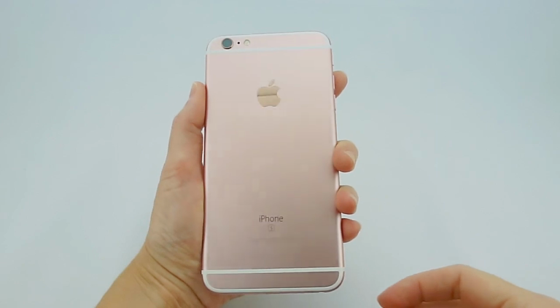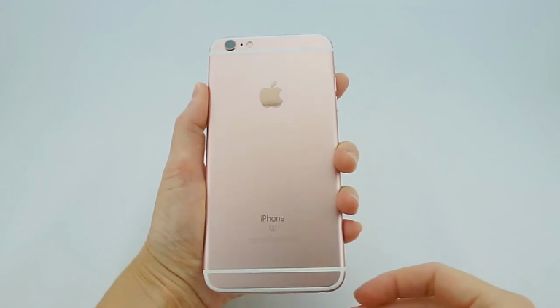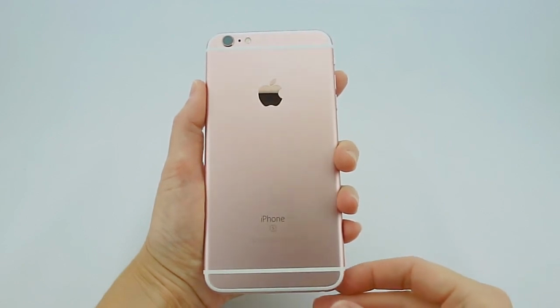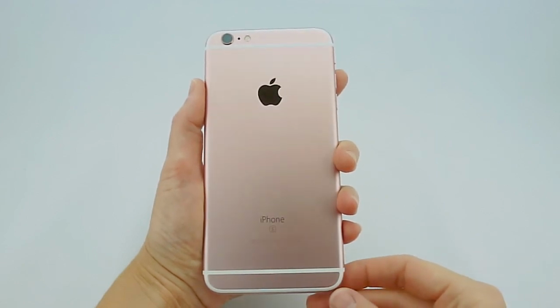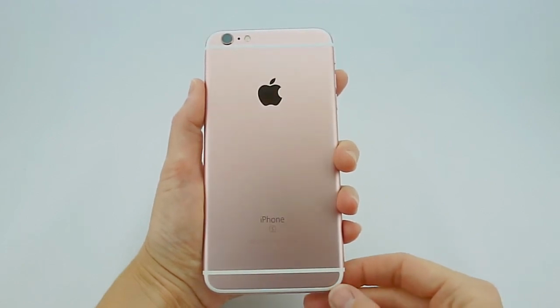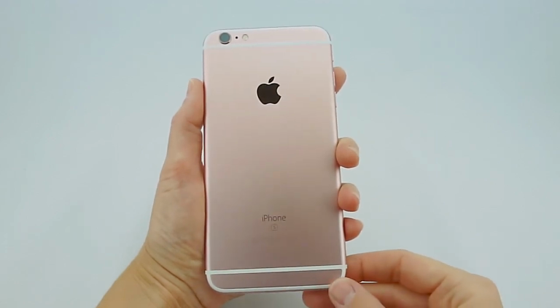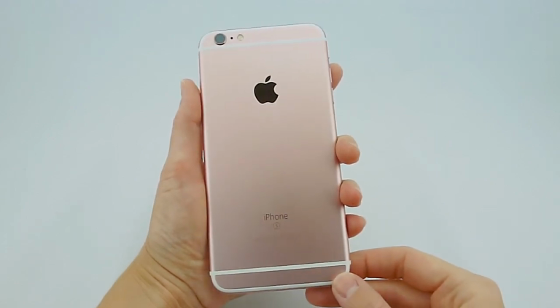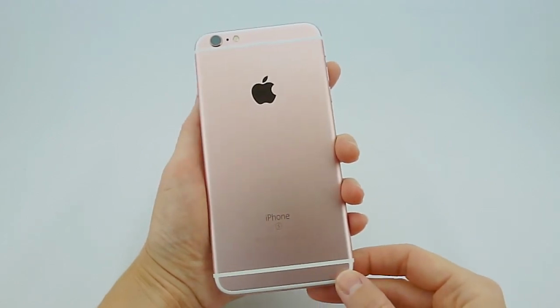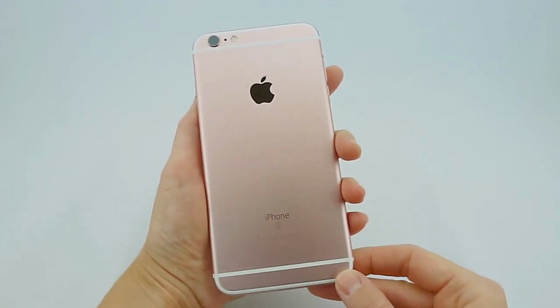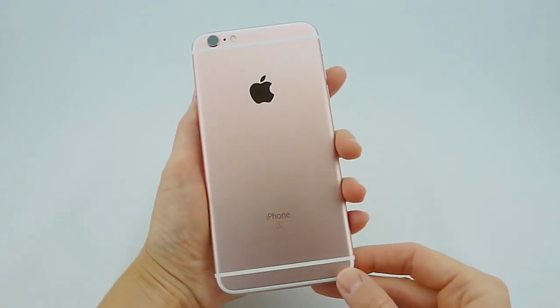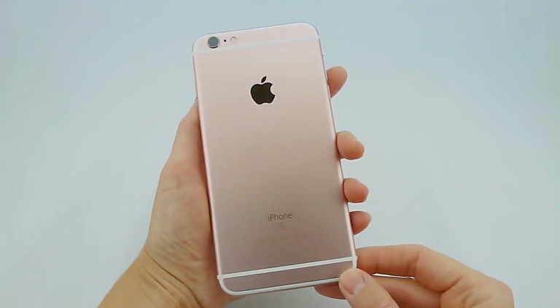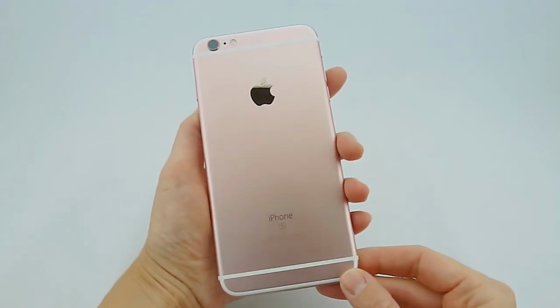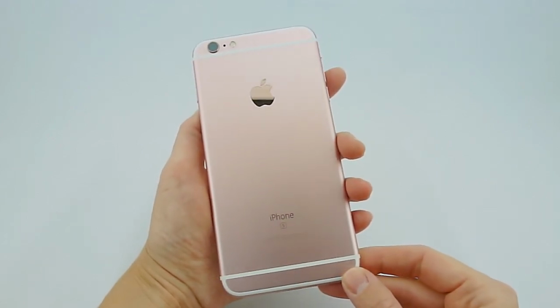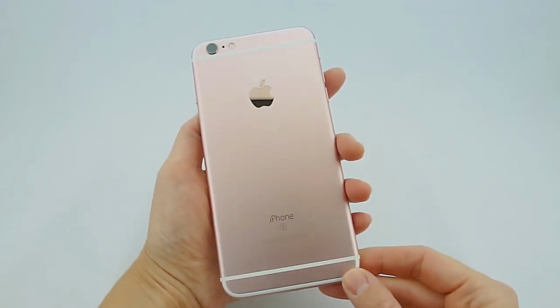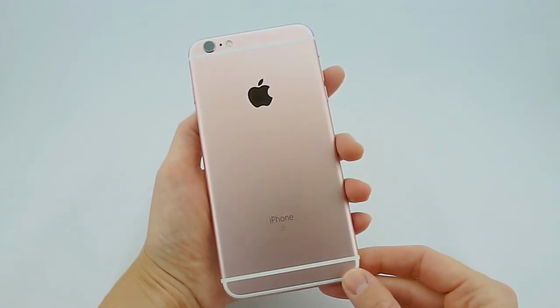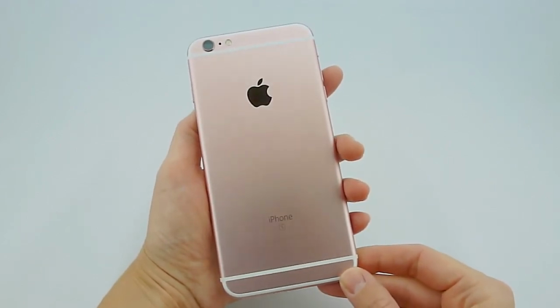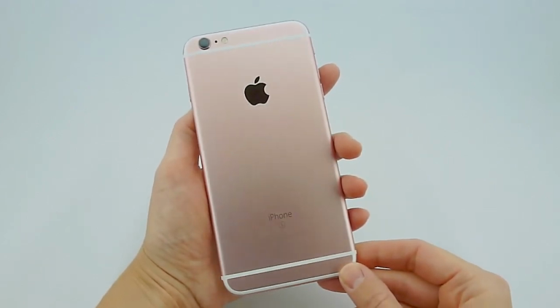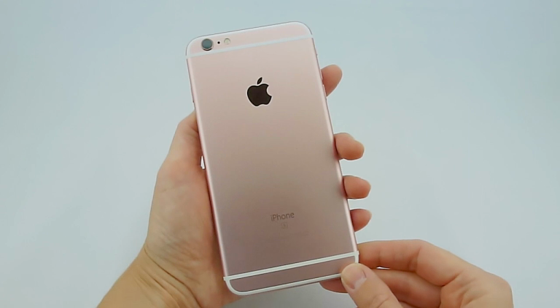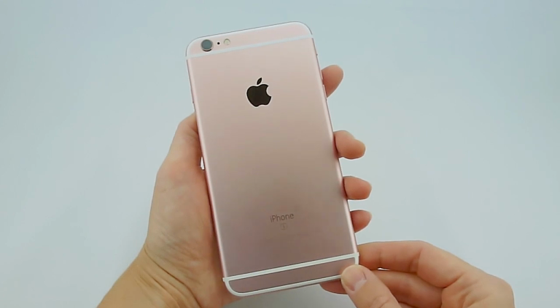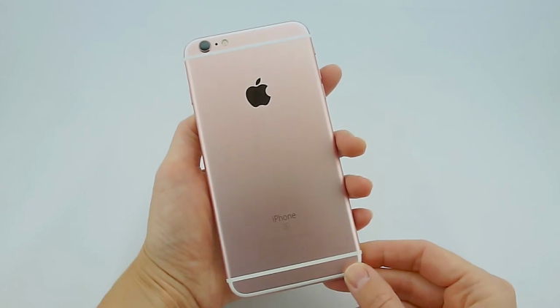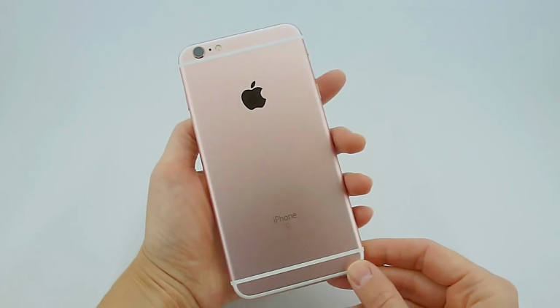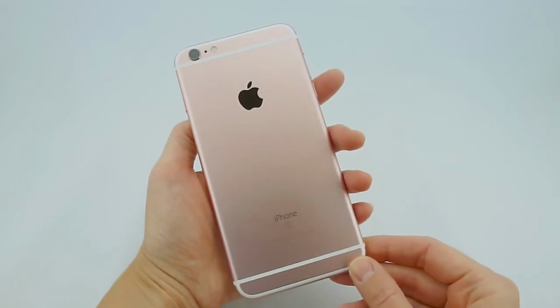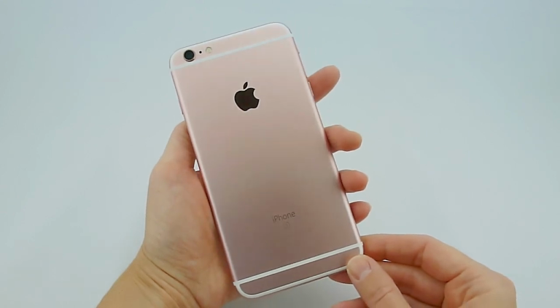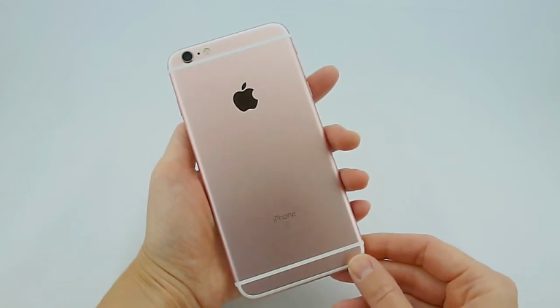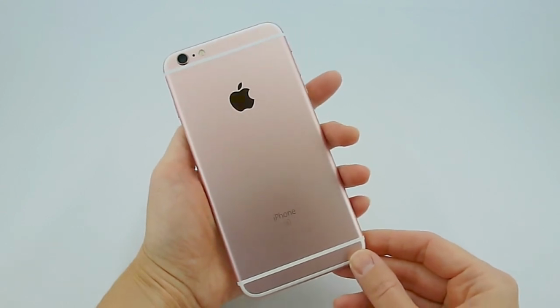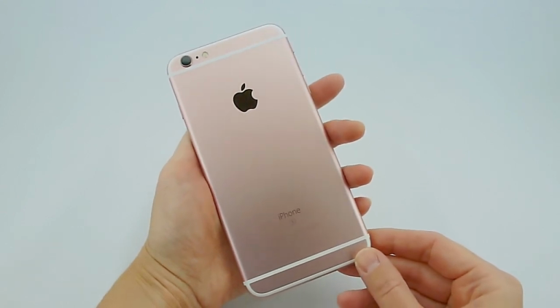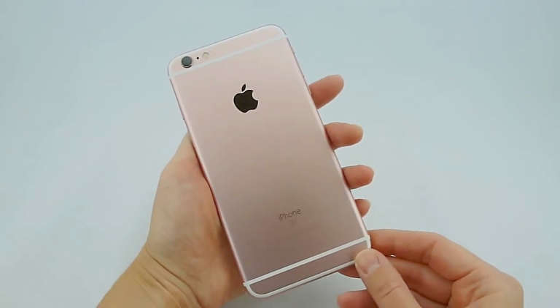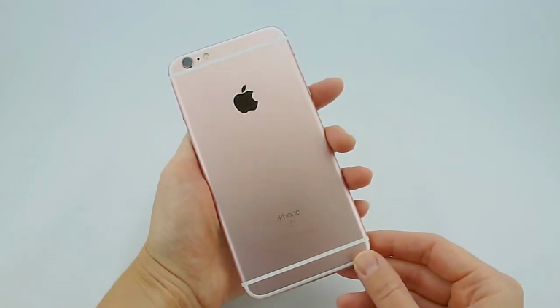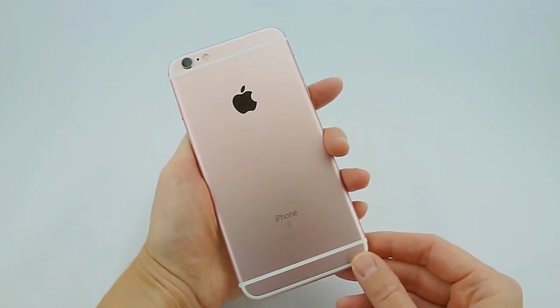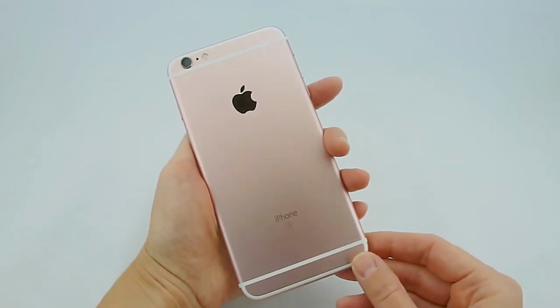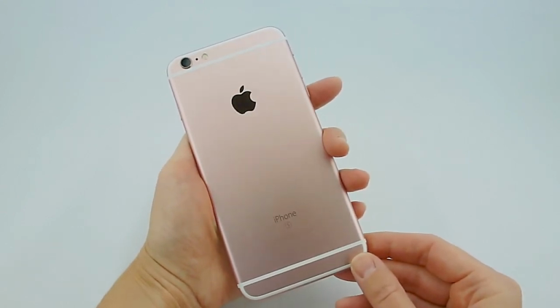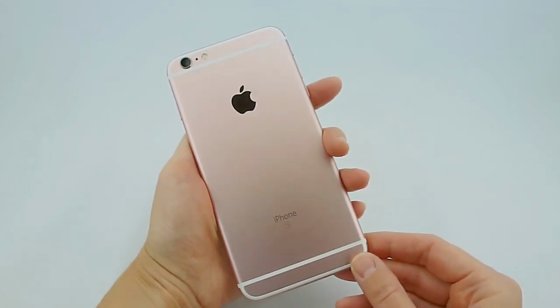Hi, this is Kristen, and if you are like me and just got a brand new iPhone 6S or 6S Plus in rose gold, you may be wondering what cases will look wonderful with it.